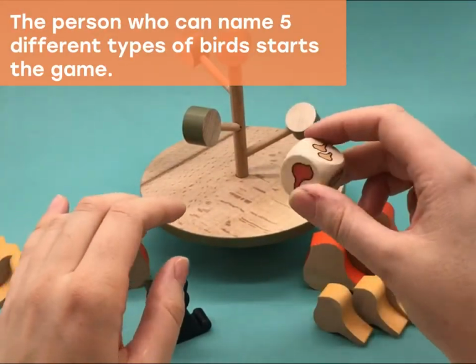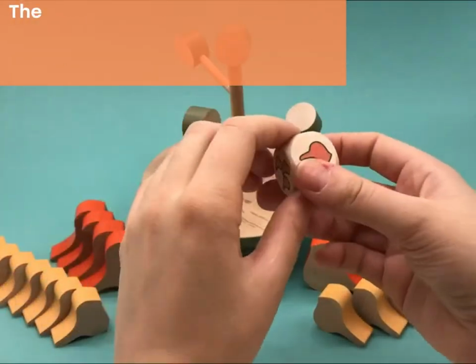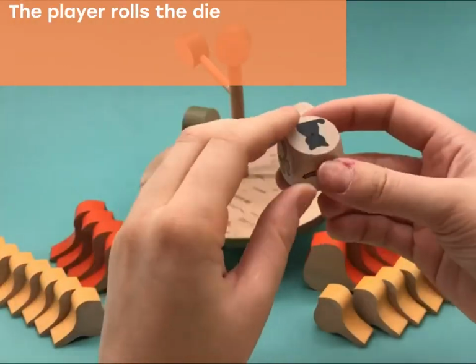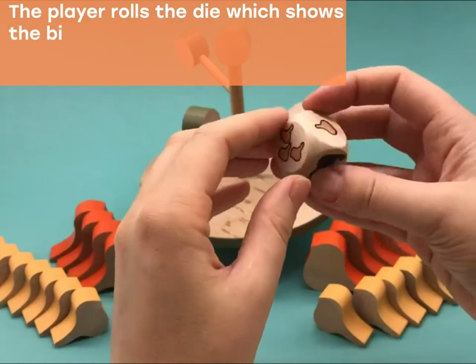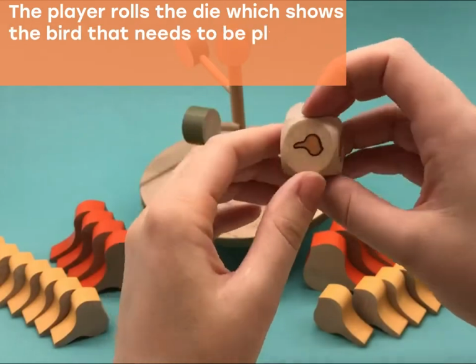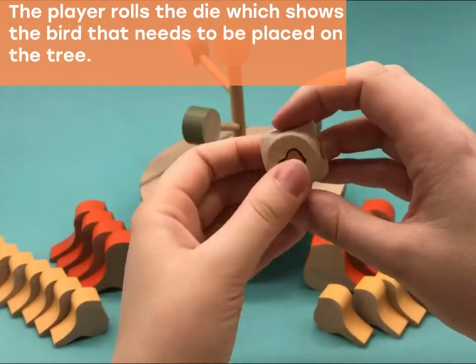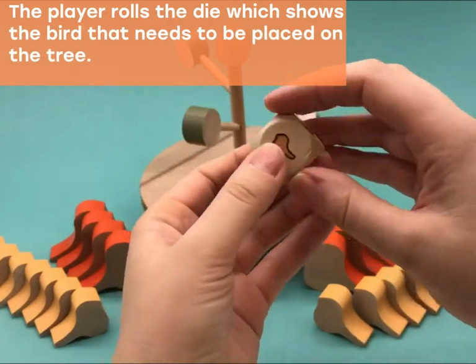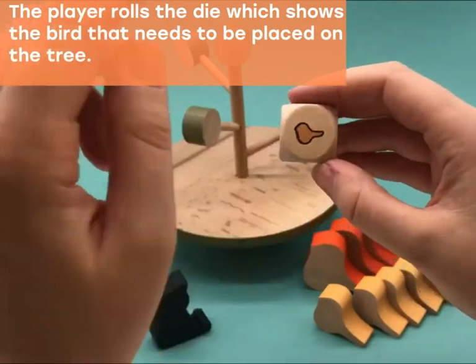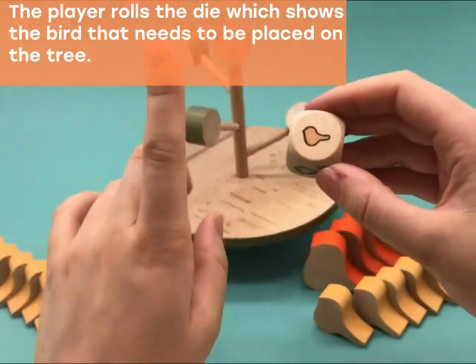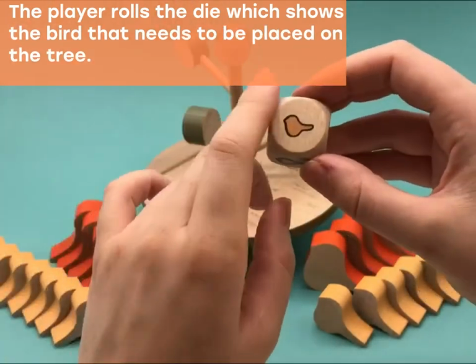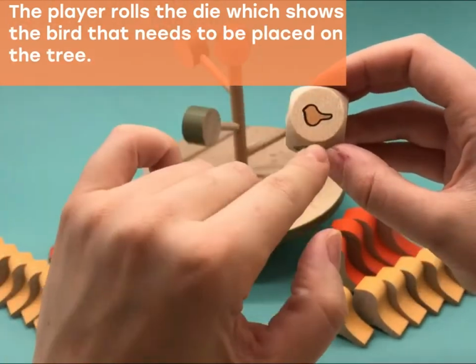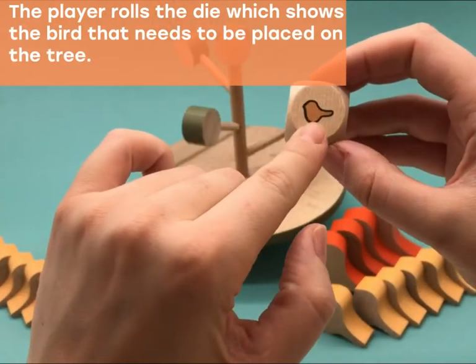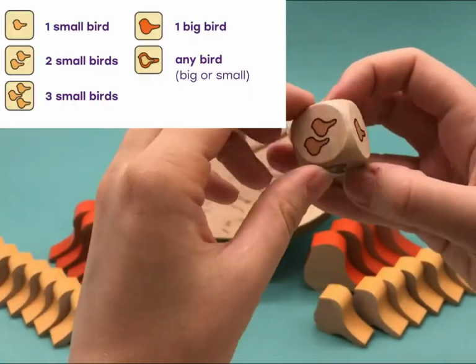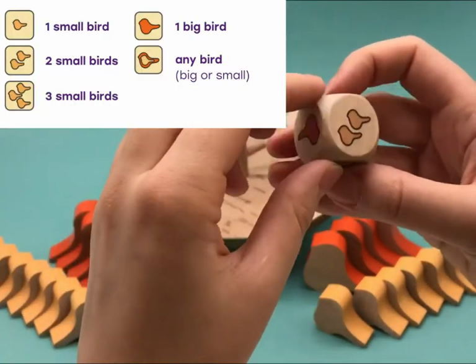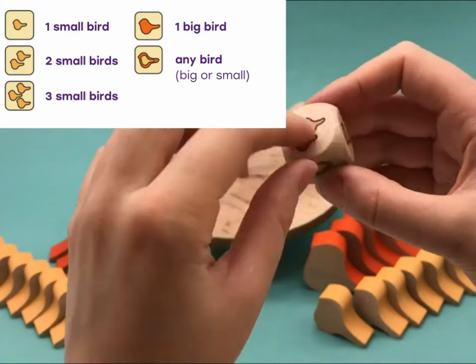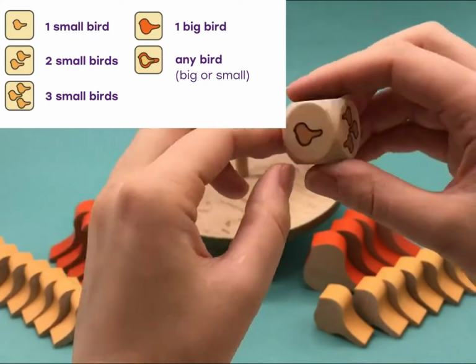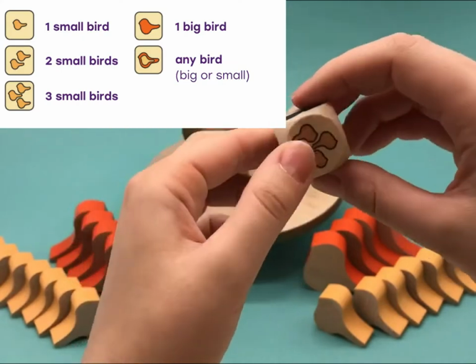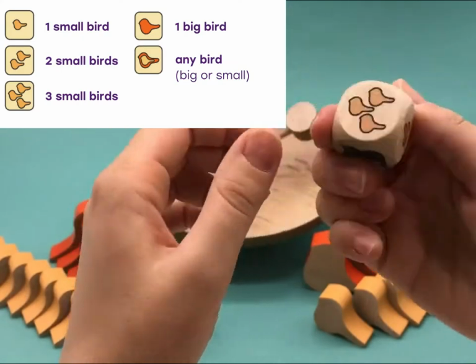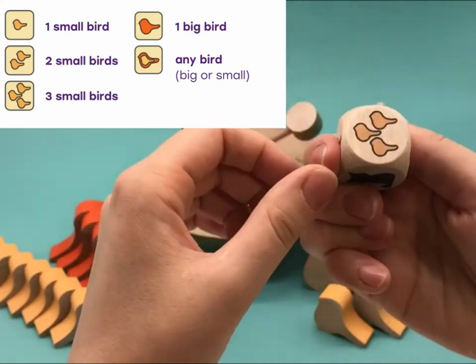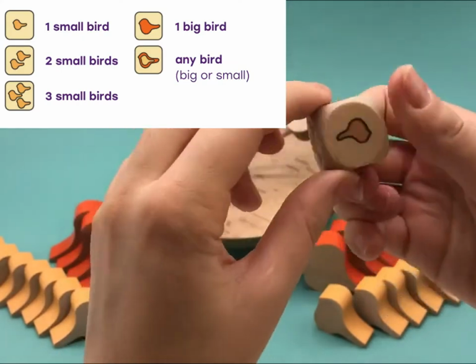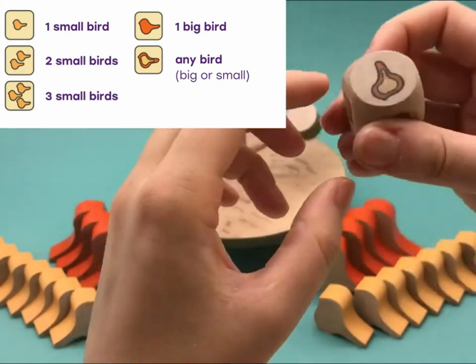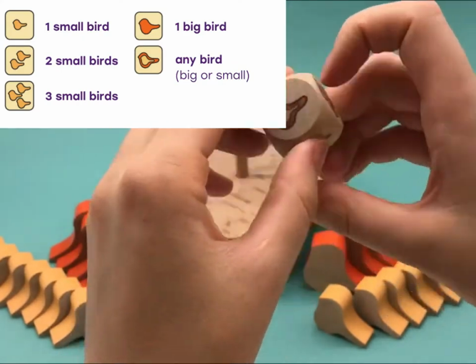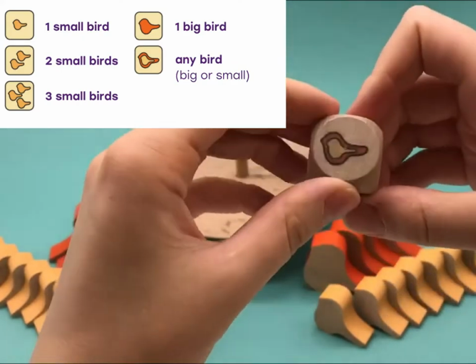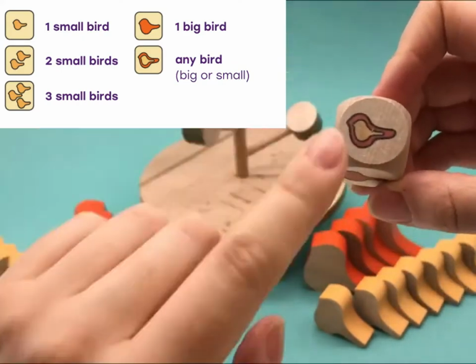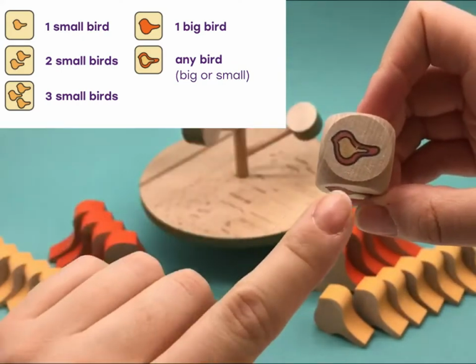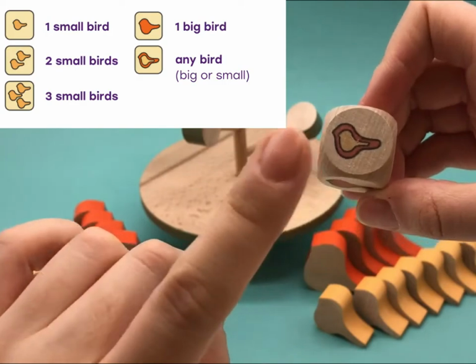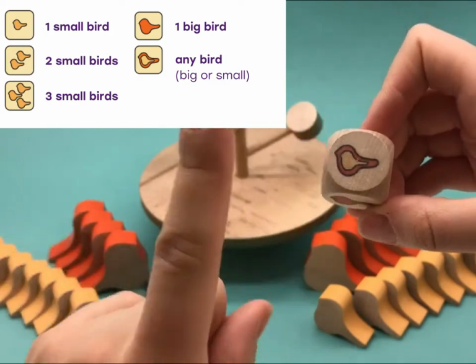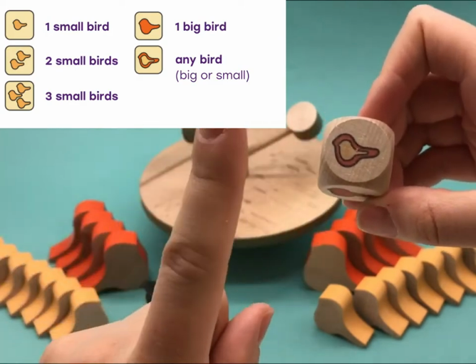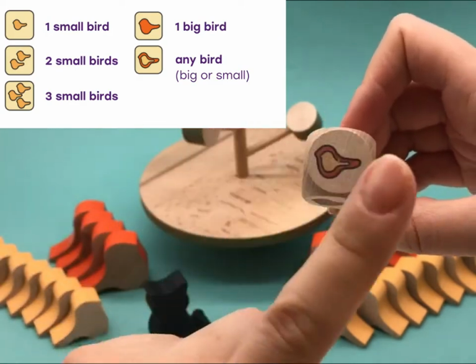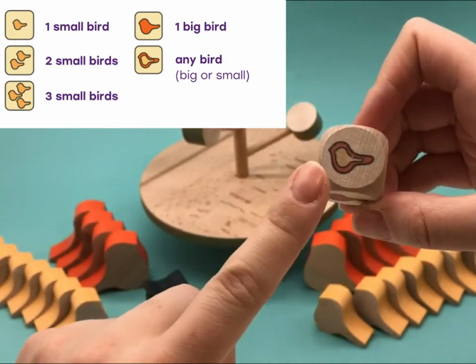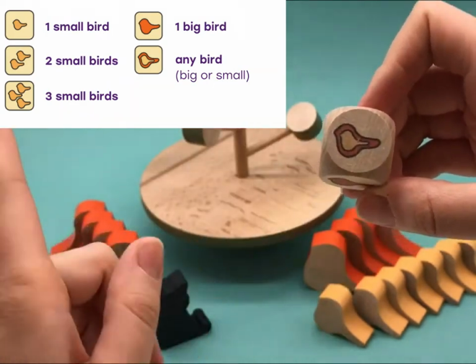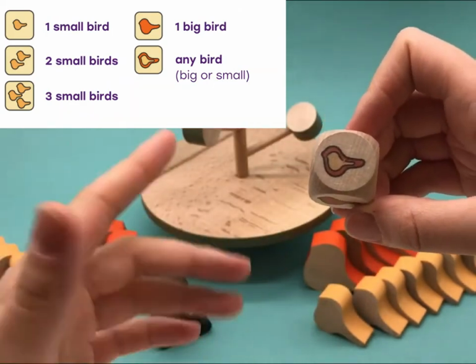During their turn, the player rolls the dice, and the dice determines which bird needs to be placed on the platform. For example: one small bird, two small birds, or one big bird. And this side means that any bird can be placed on the platform, either big or small — dealer's choice.